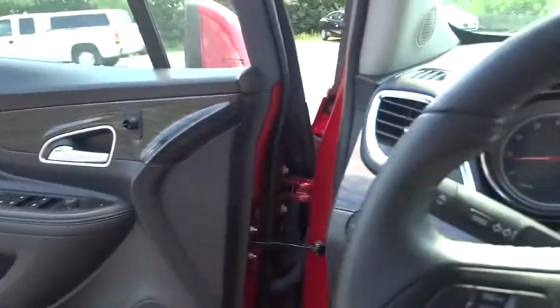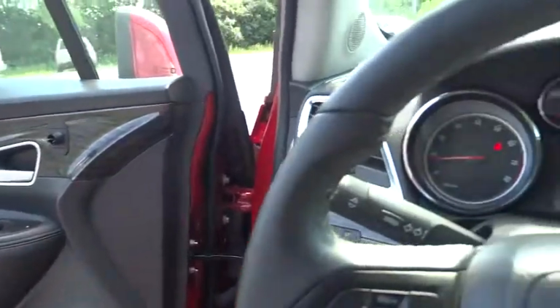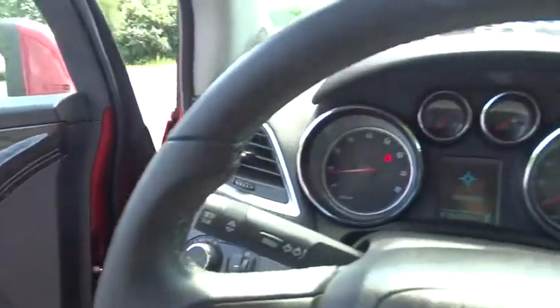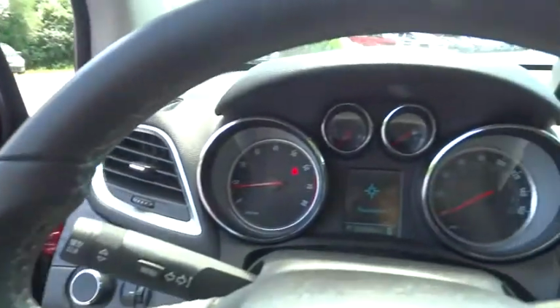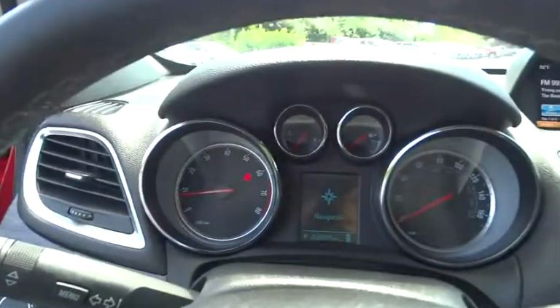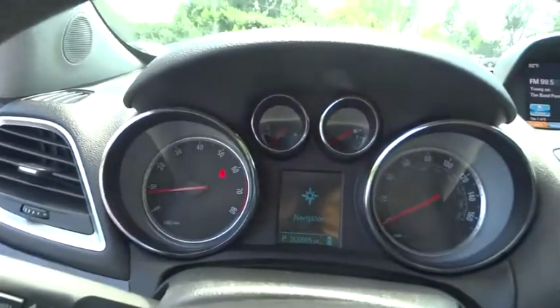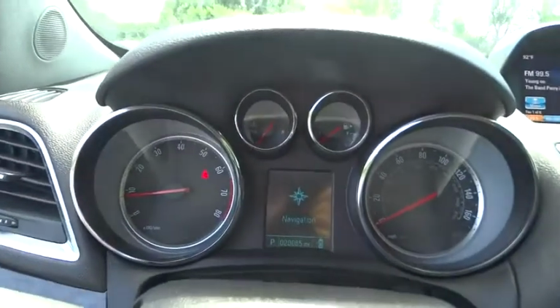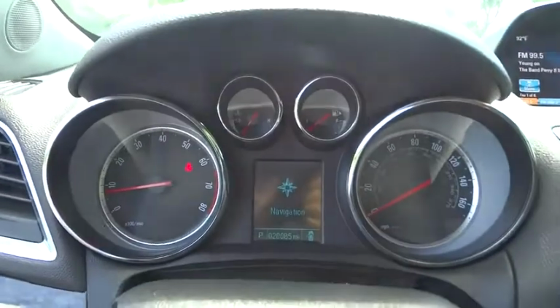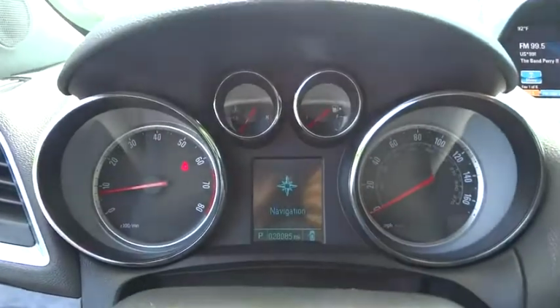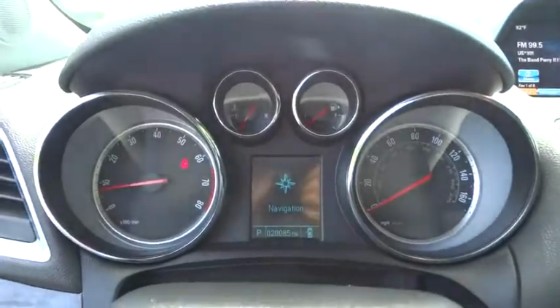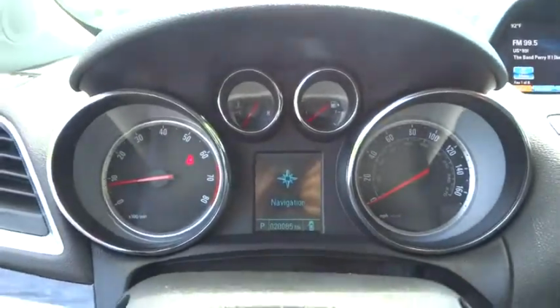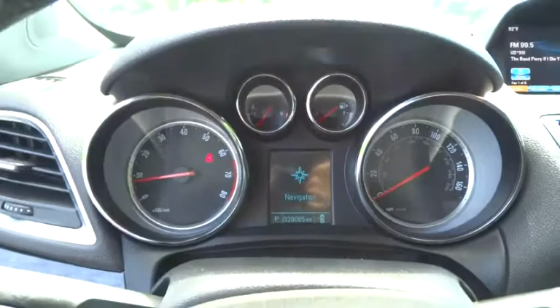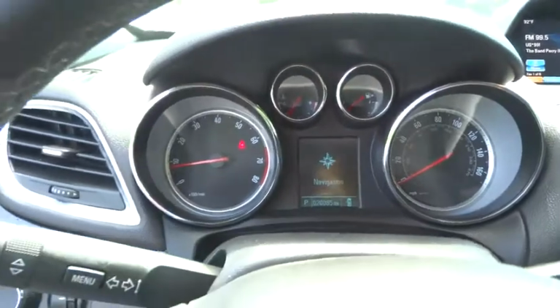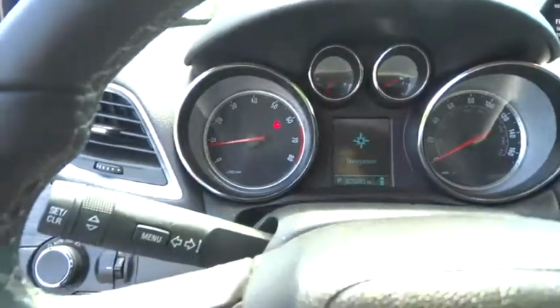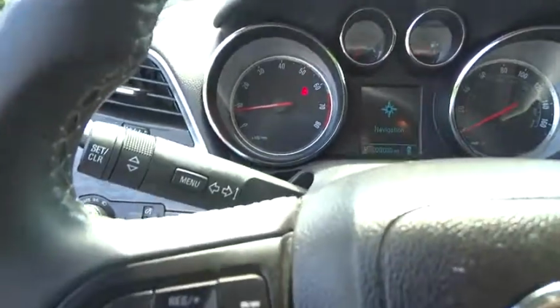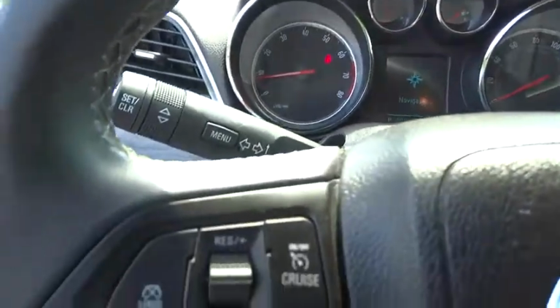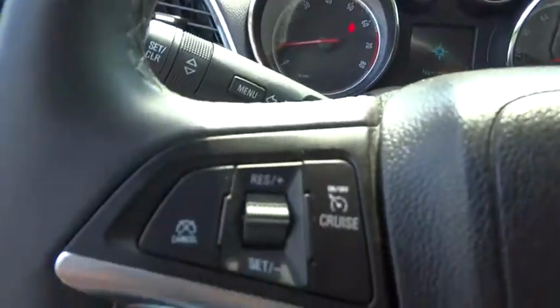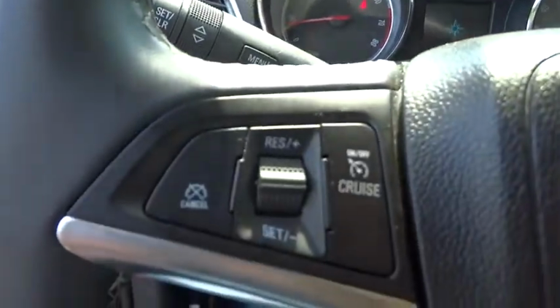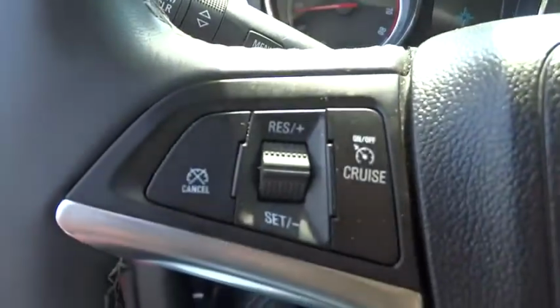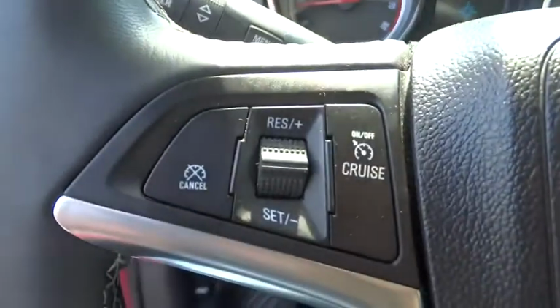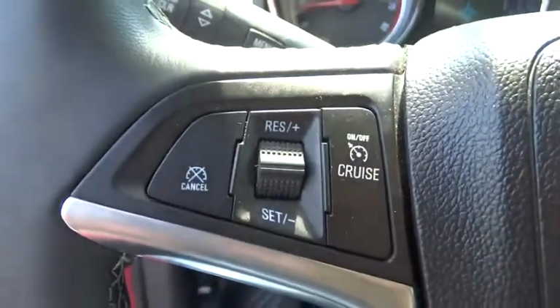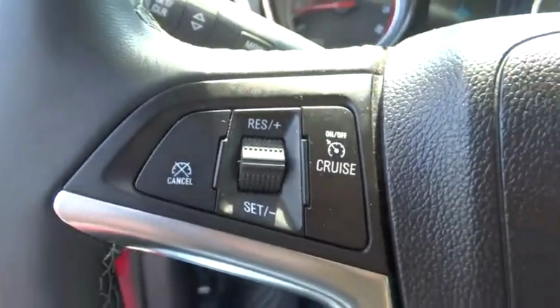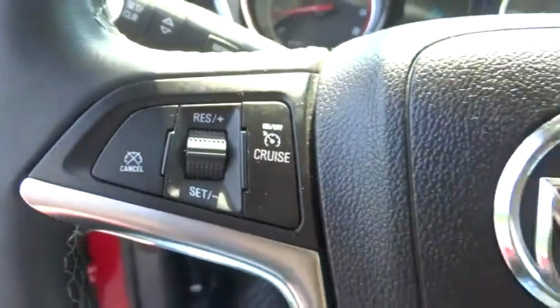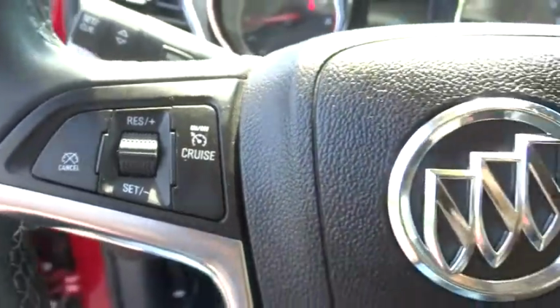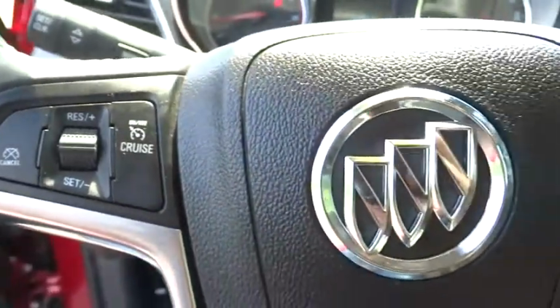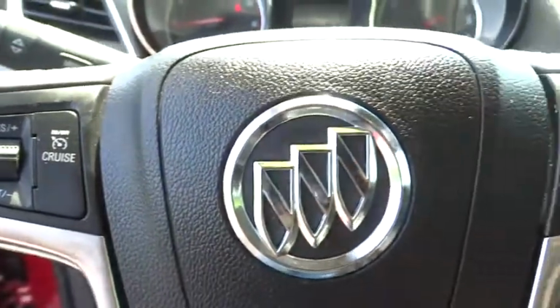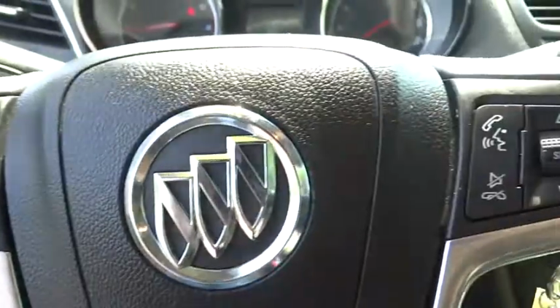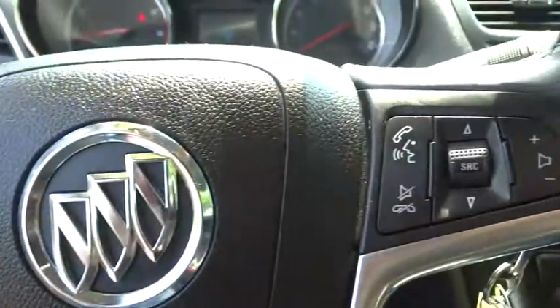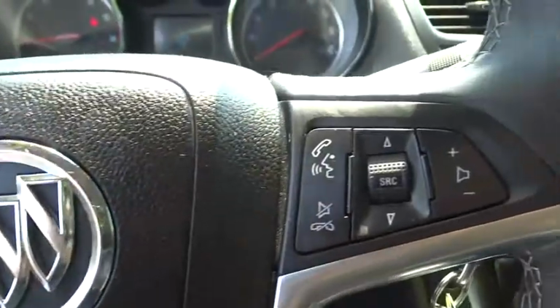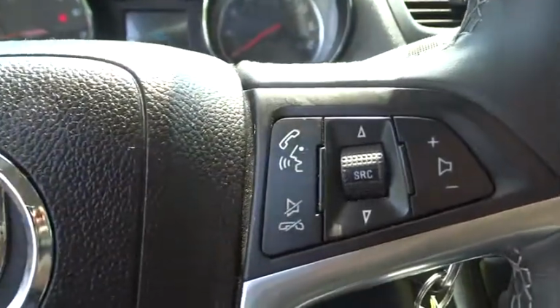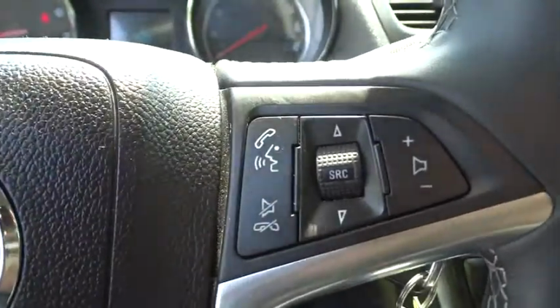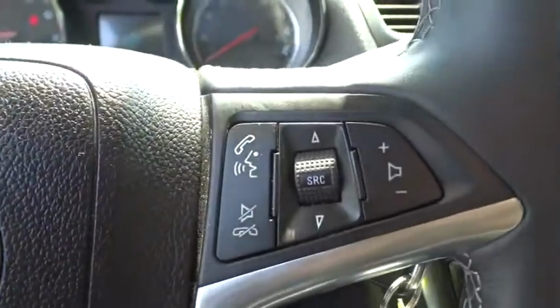Traction control. Anti-lock braking system. Steering wheel audio controls. Backup camera. Keyless entry. Stability control. Leather wrapped steering wheel. Bluetooth. Adjustable steering wheel. Power steering.